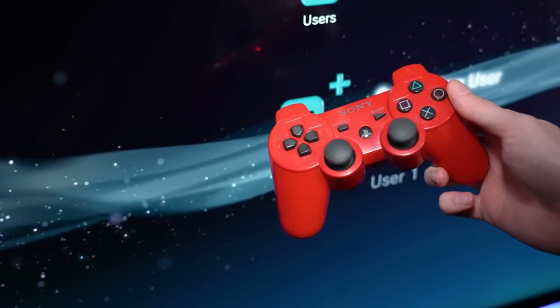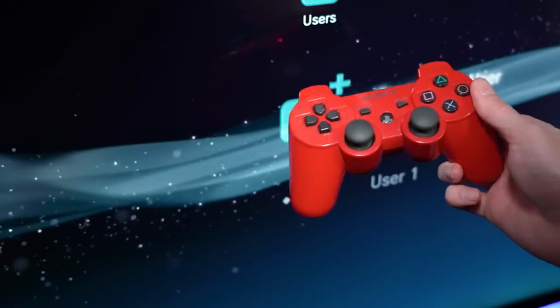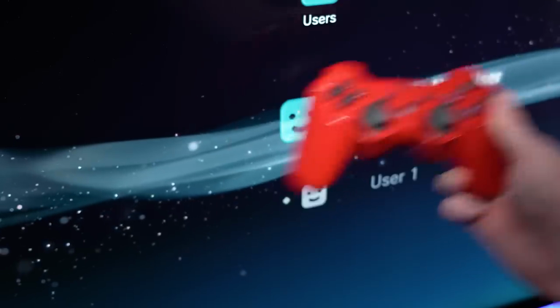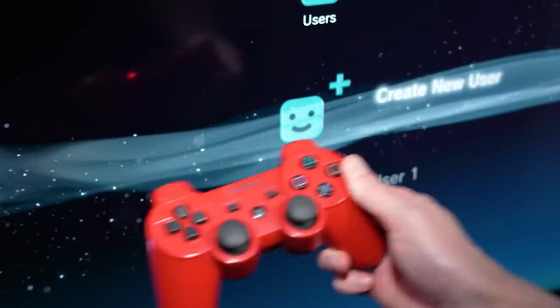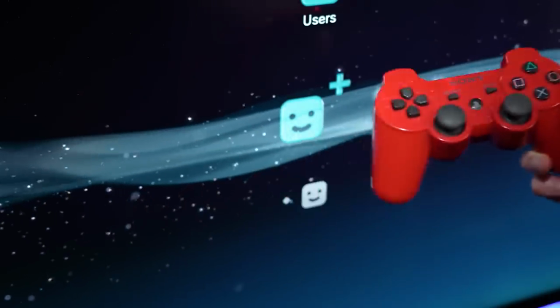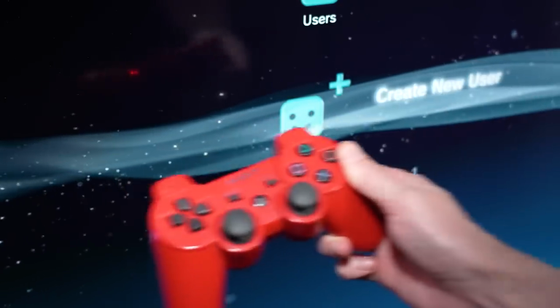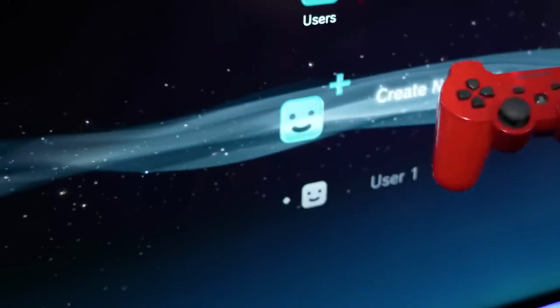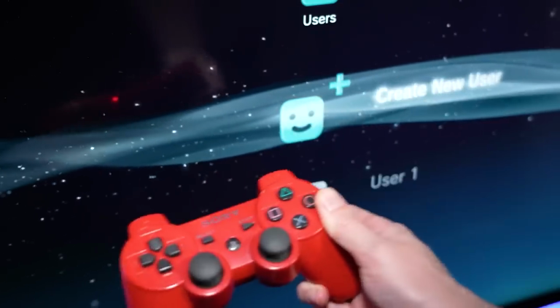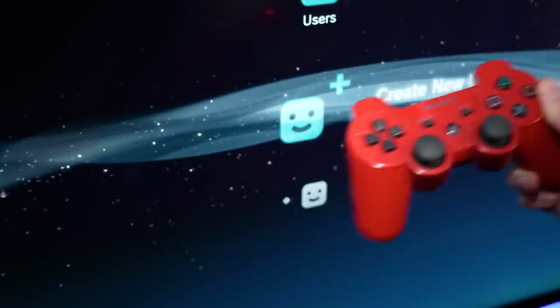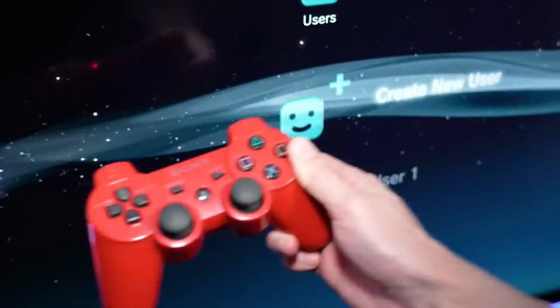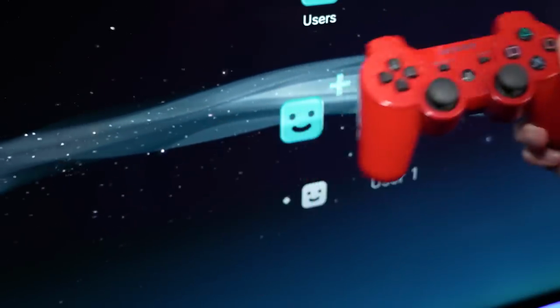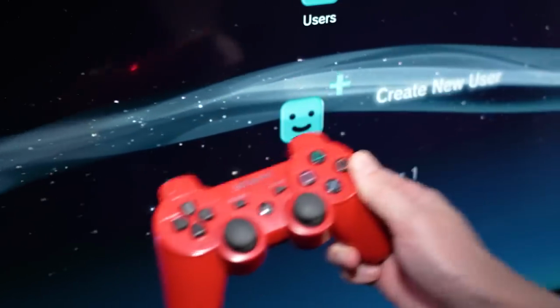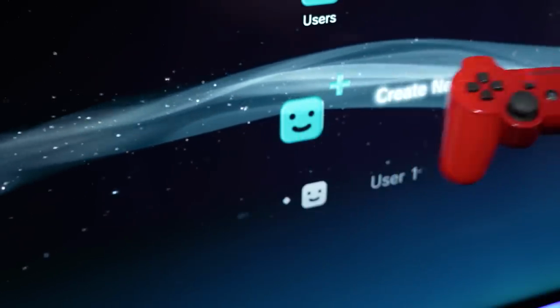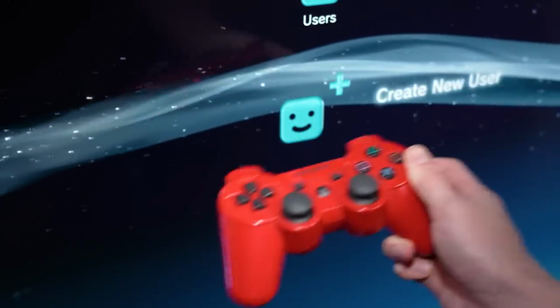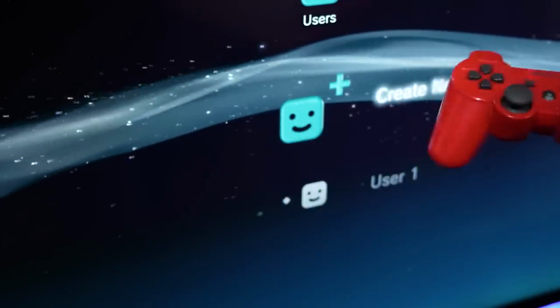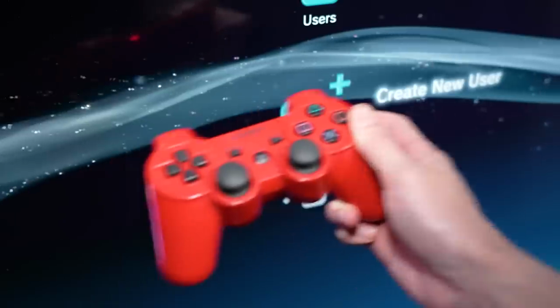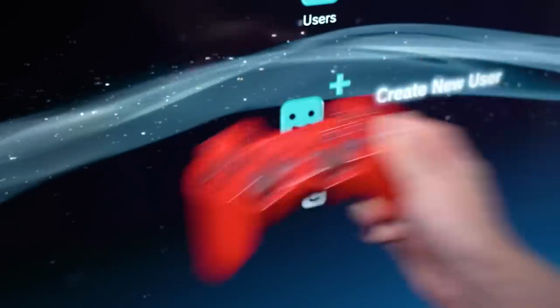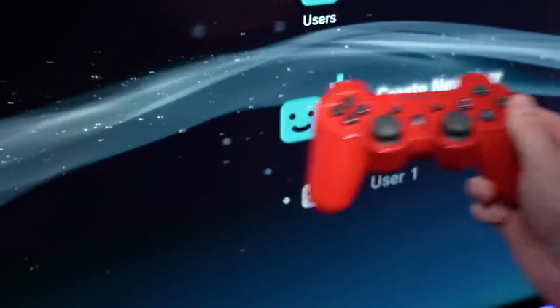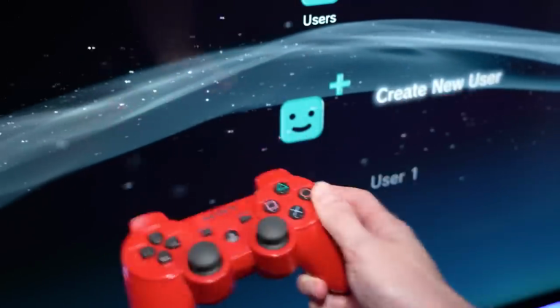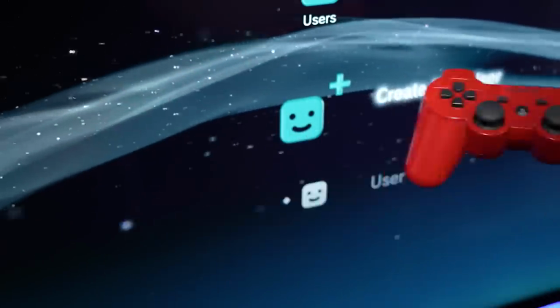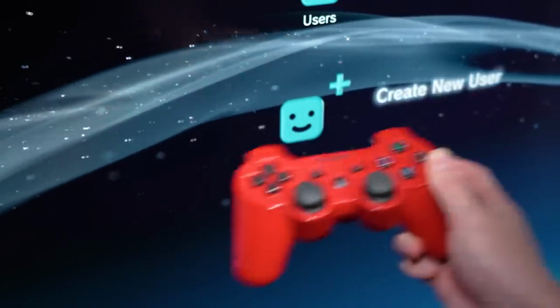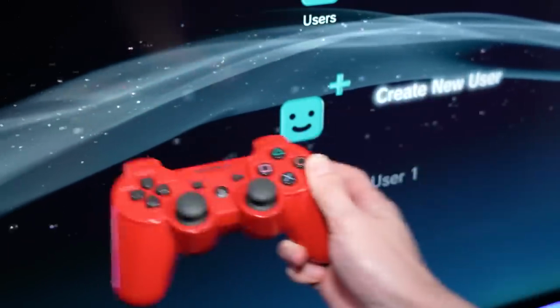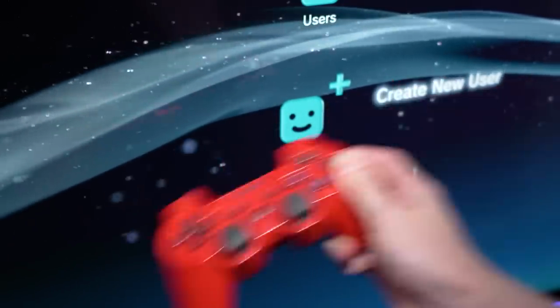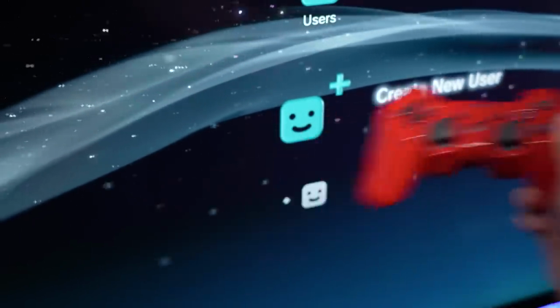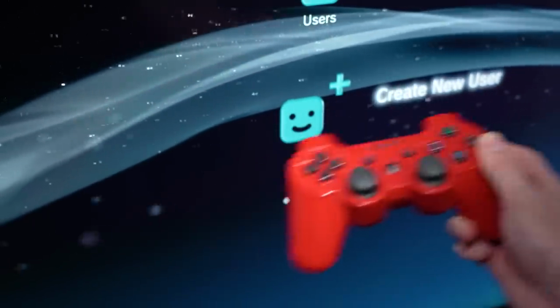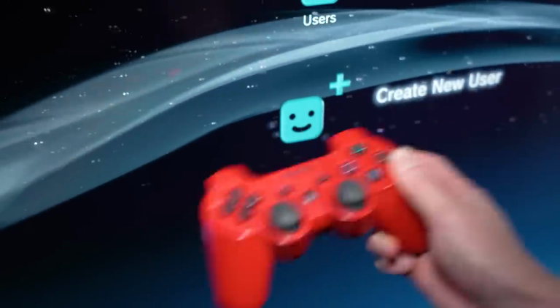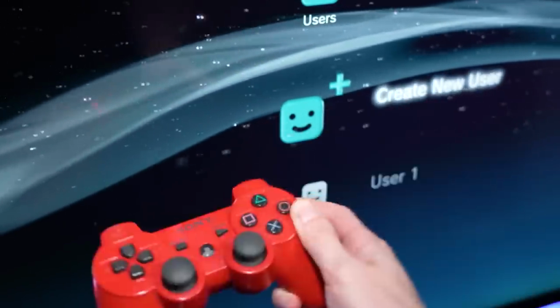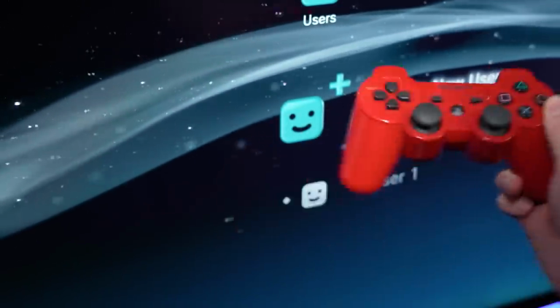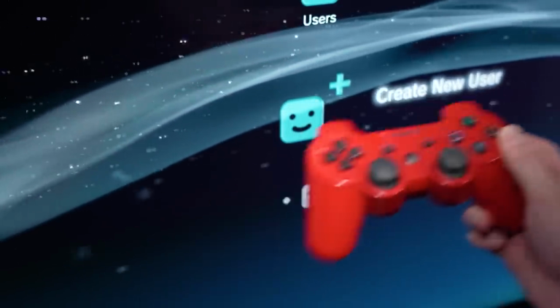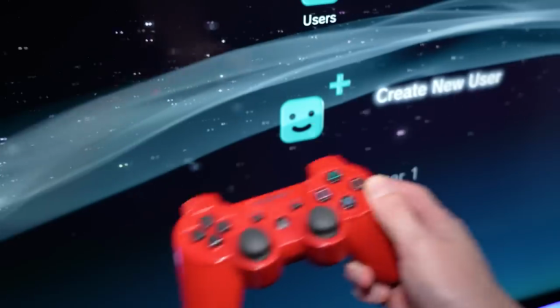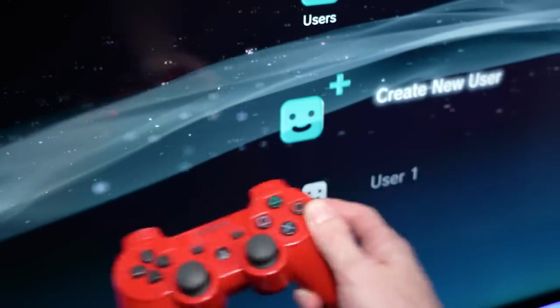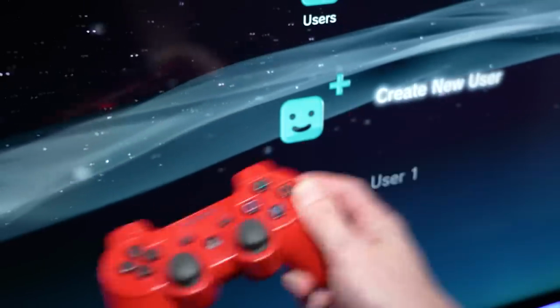If you took your controller and moved it in a certain direction, what you'll notice is that the particles on the main menu will move in the direction that you're moving the controller. So you can see I'm moving my controller to the left and the particles are now starting to move to the left.